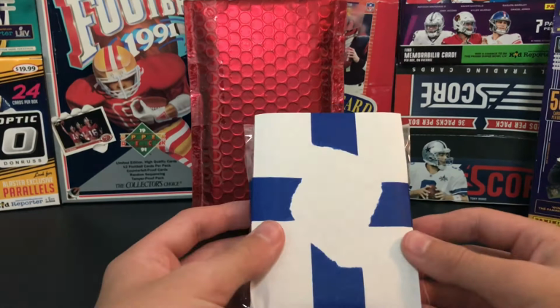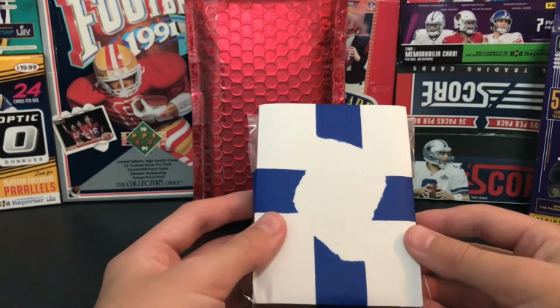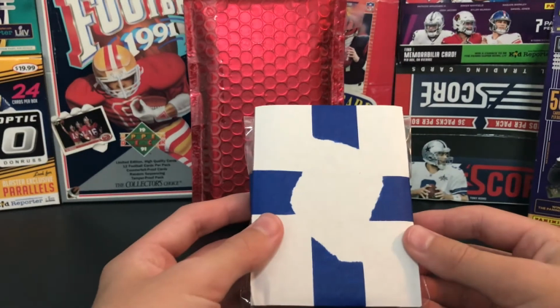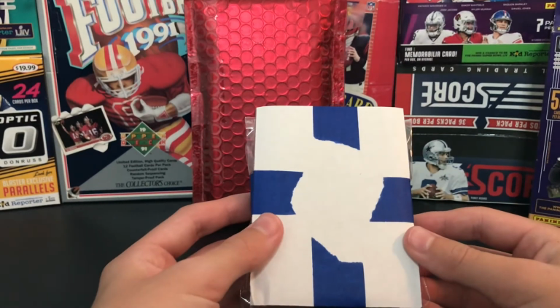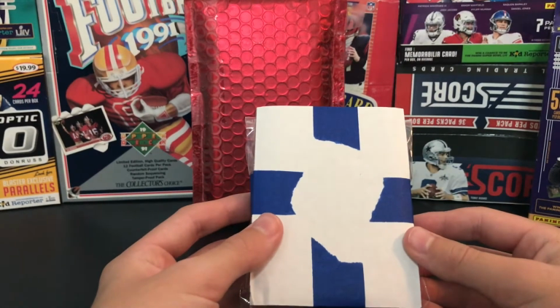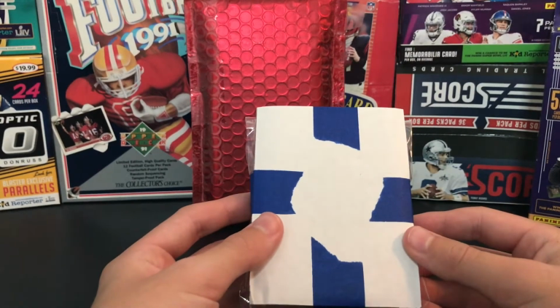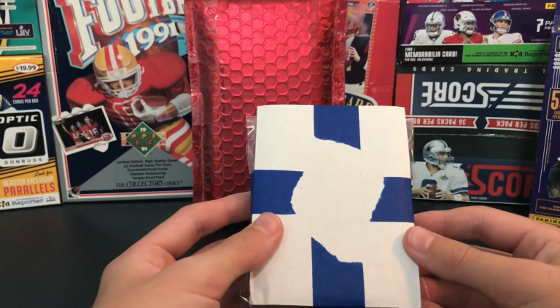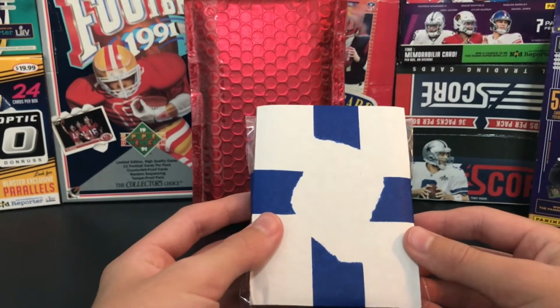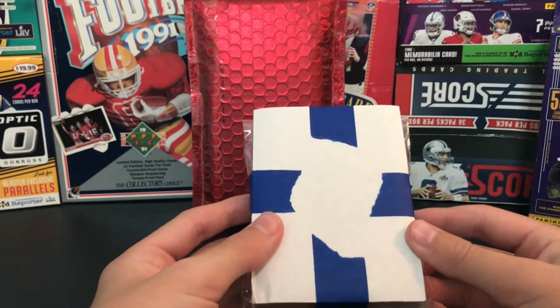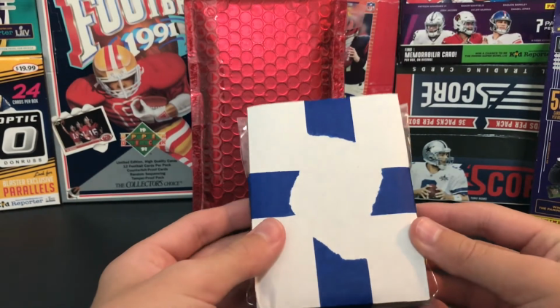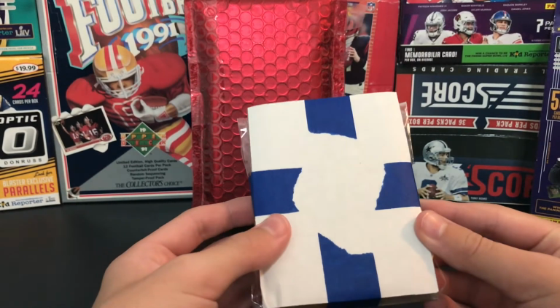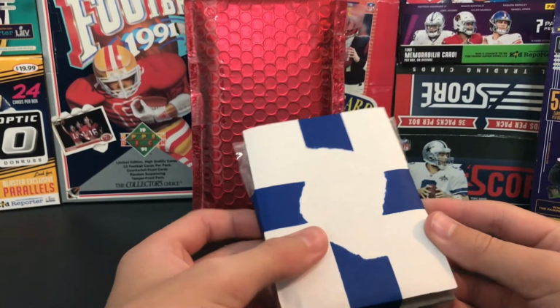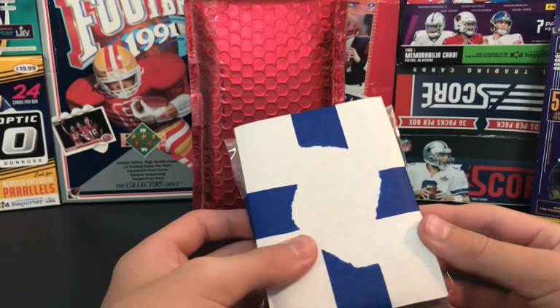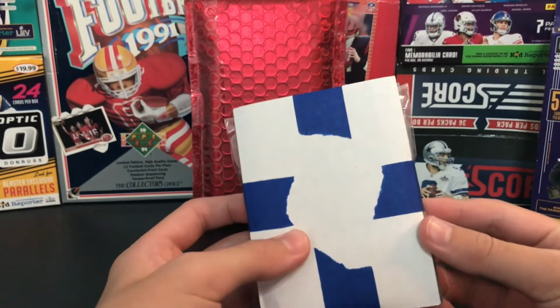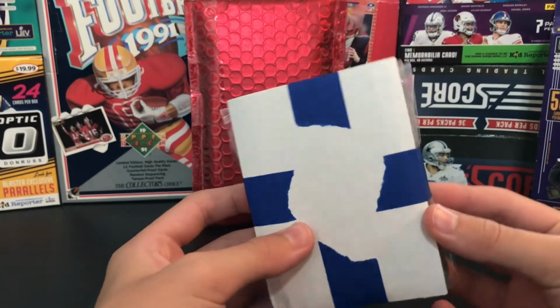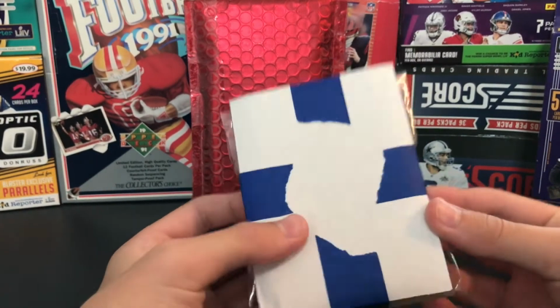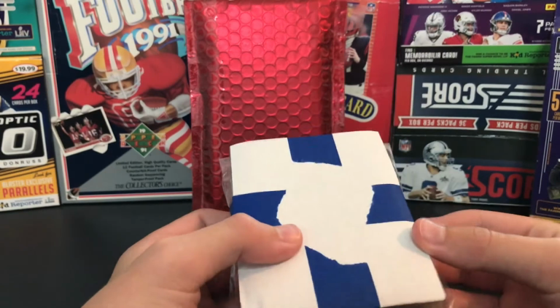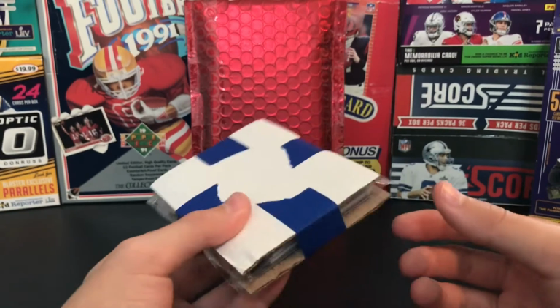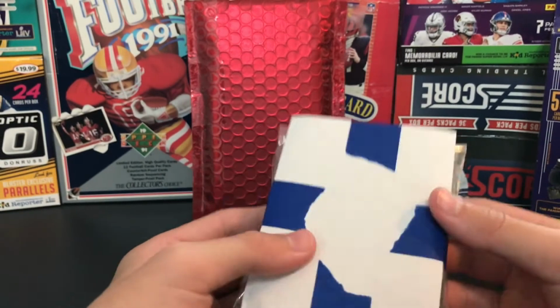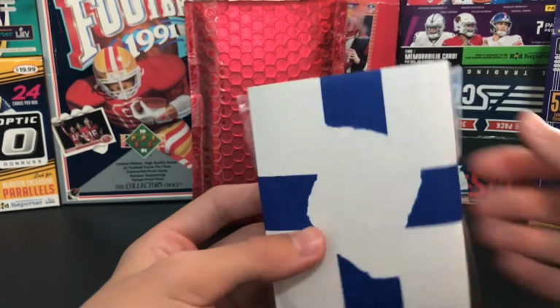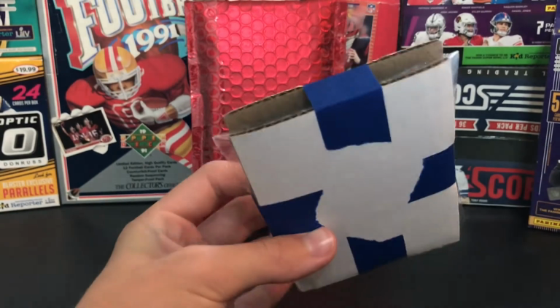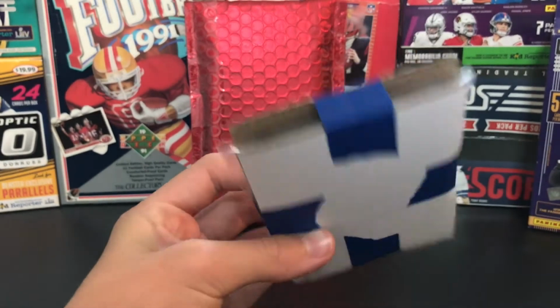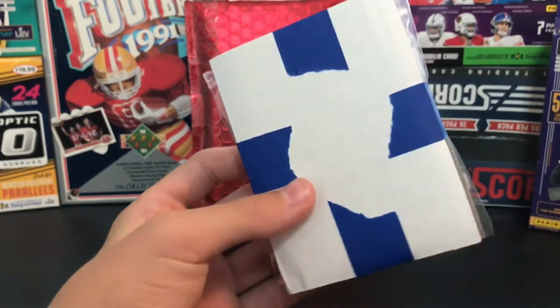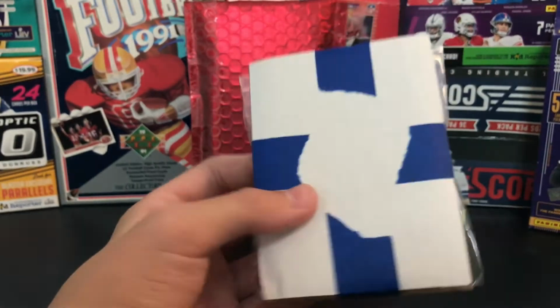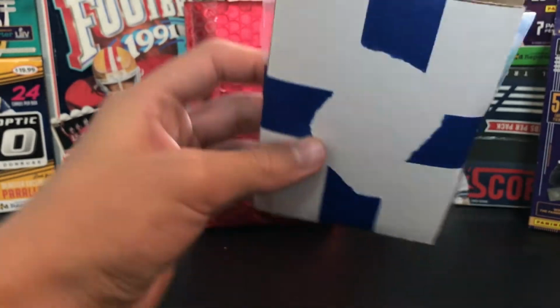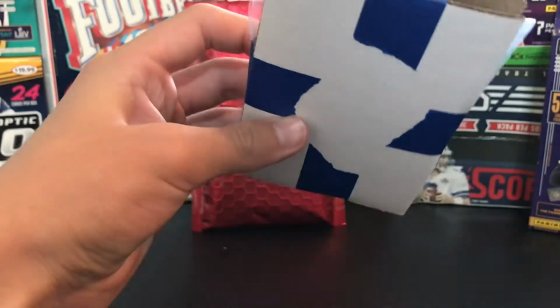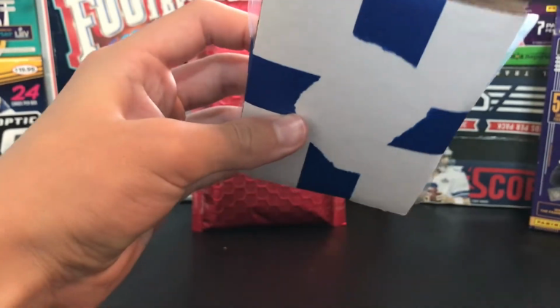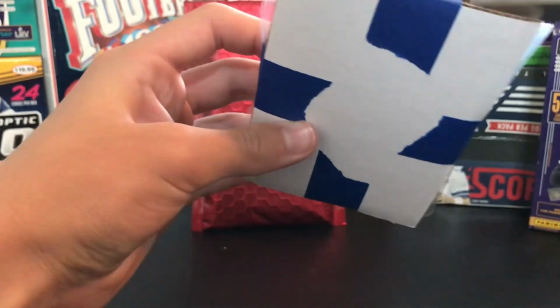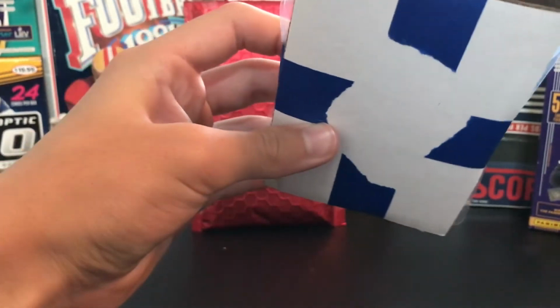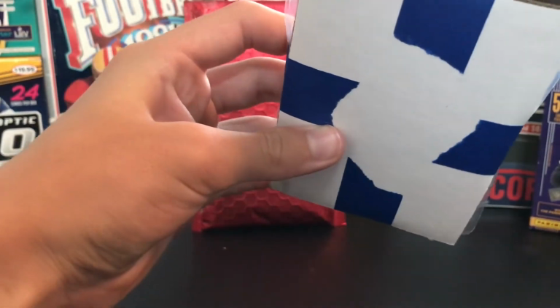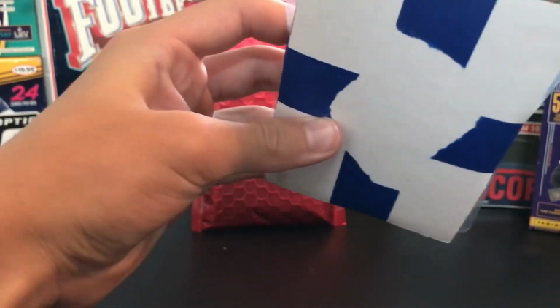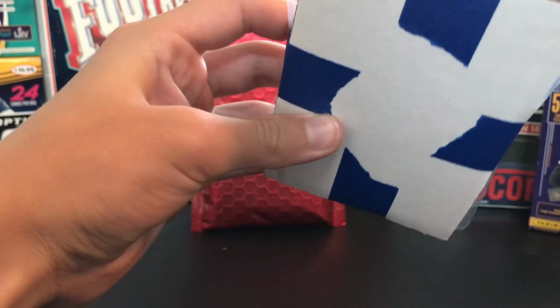I think it was around, let me think, about $7, something like that. It came in that package. I got some tape protecting it and cardboard, so that's awesome.